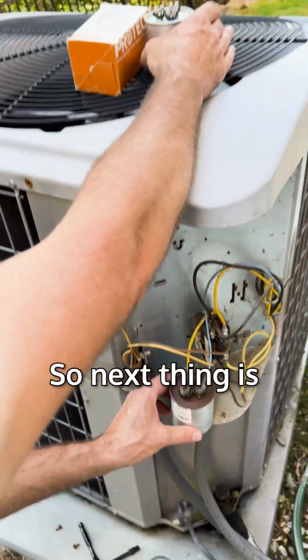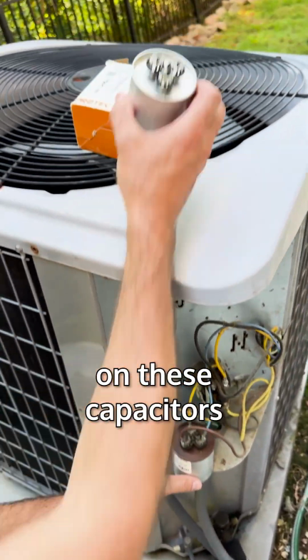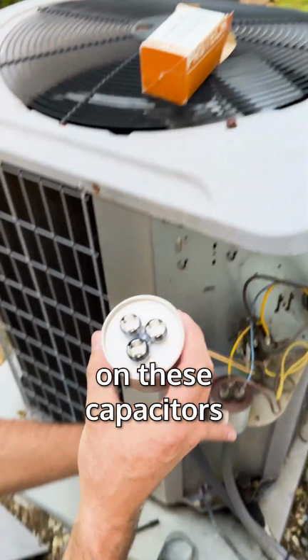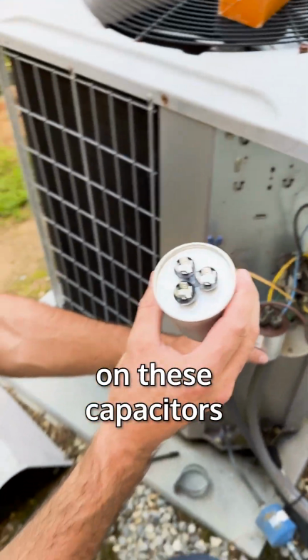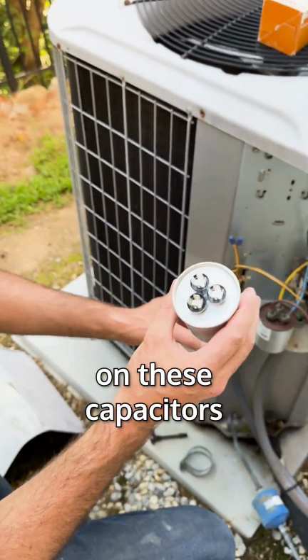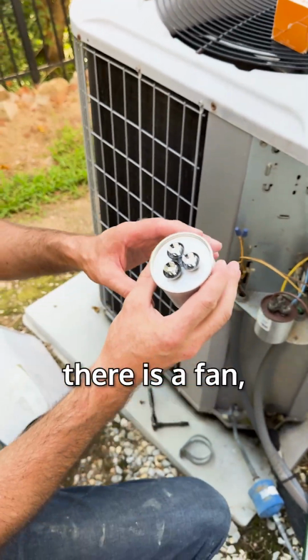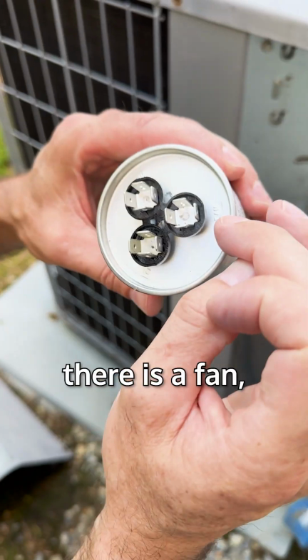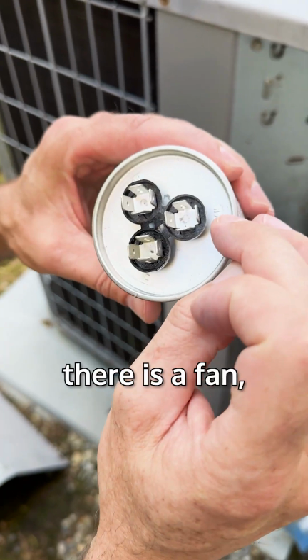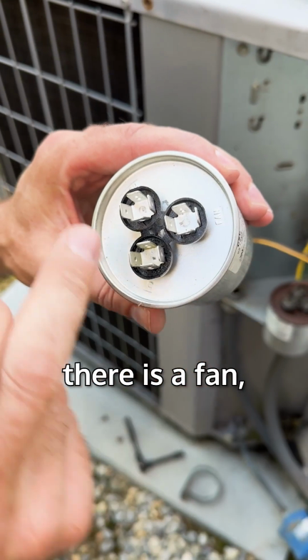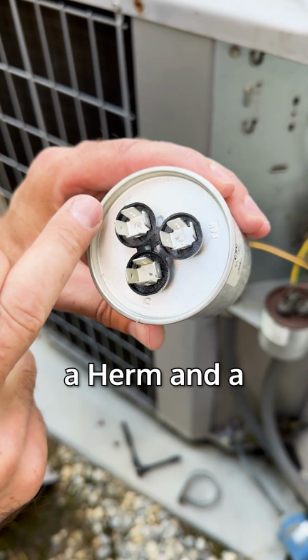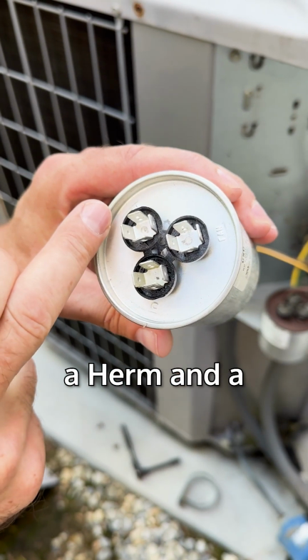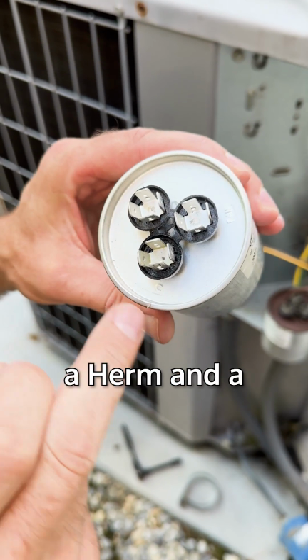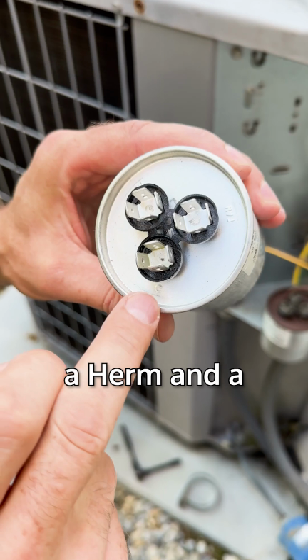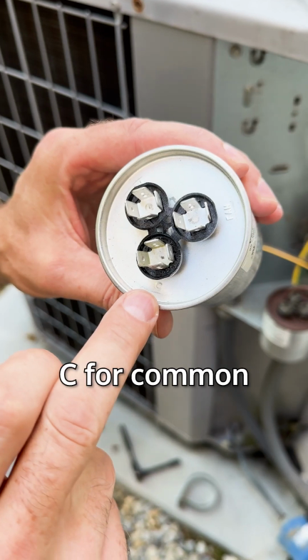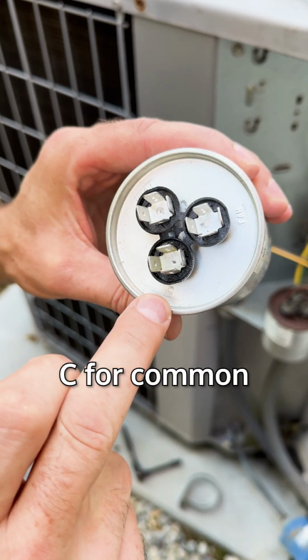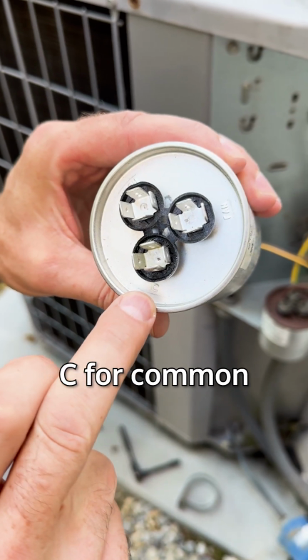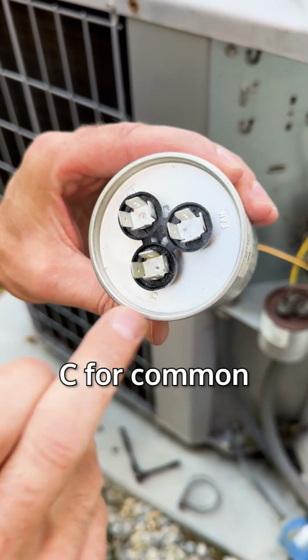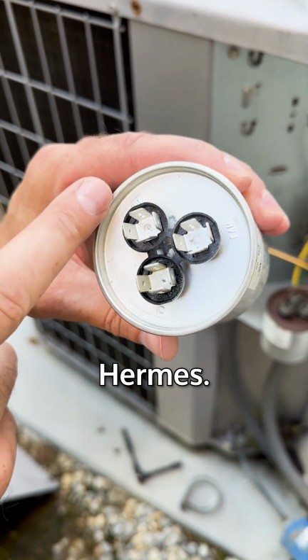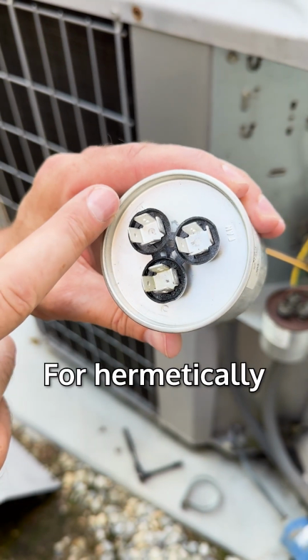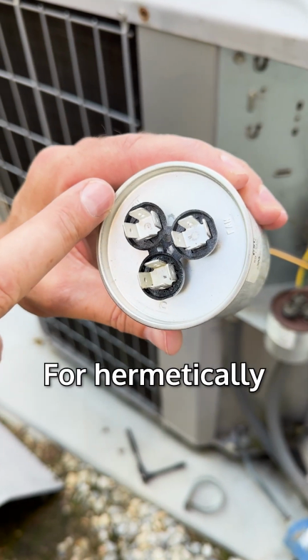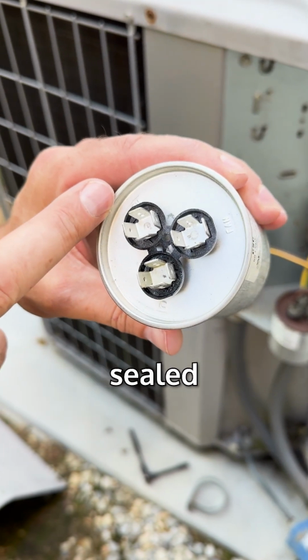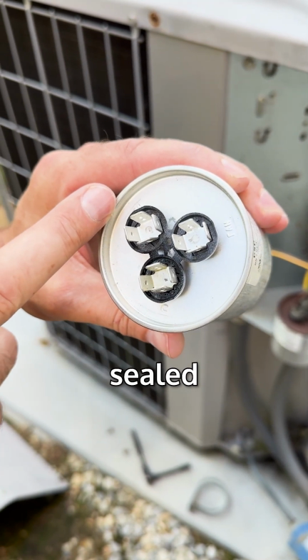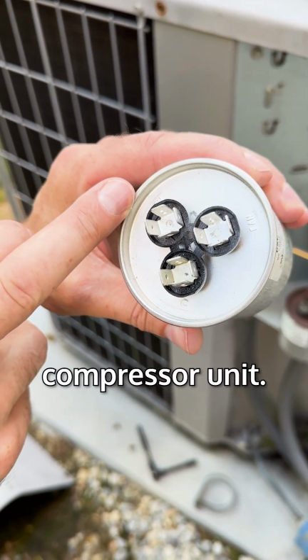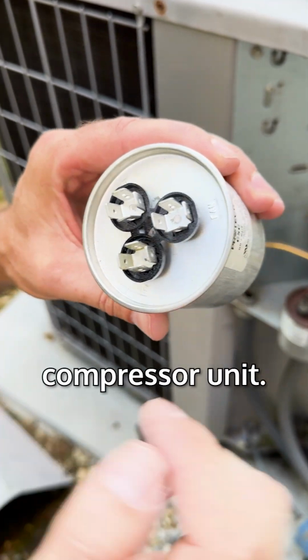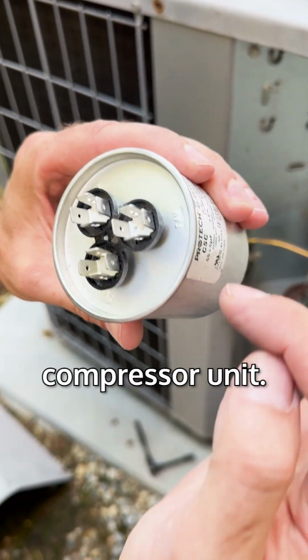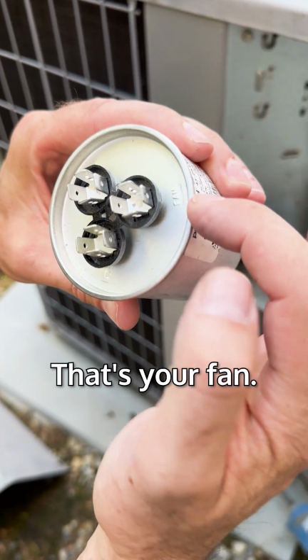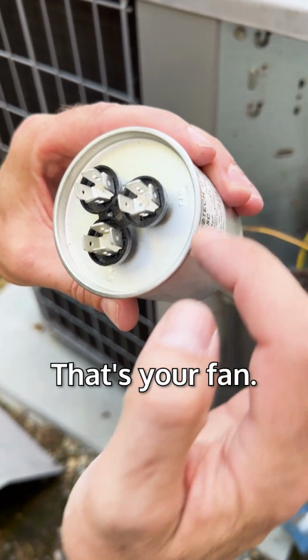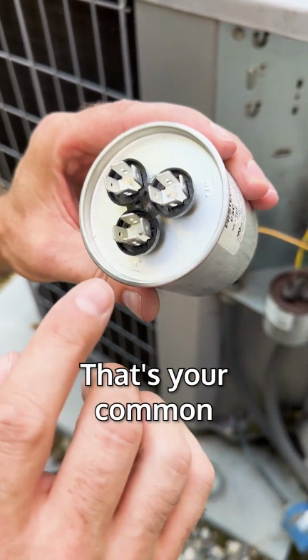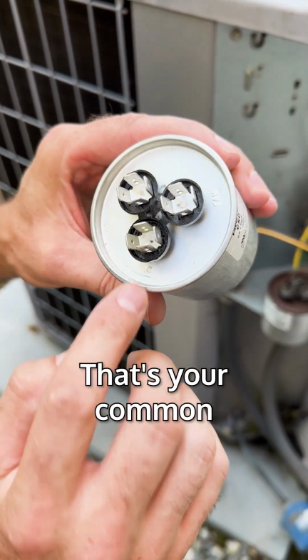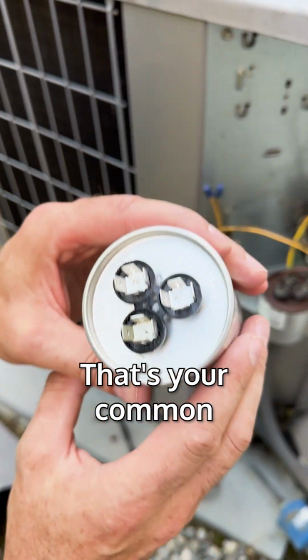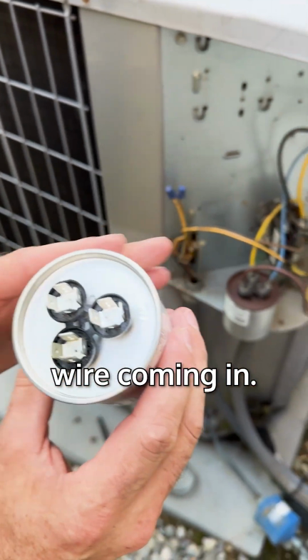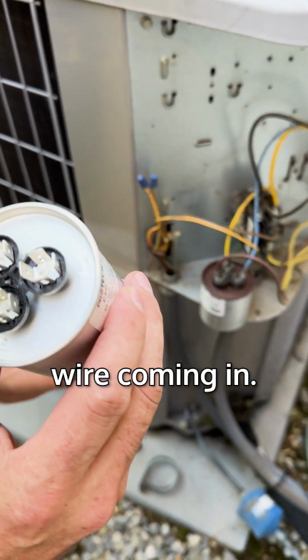On these capacitors there is a fan, a herm, and a C for common. Herm is for hermetically sealed compressor unit. That's your fan, and that's your common wire coming in.